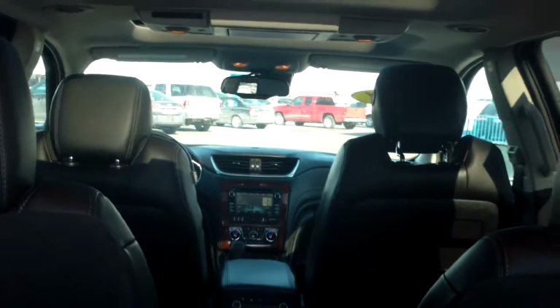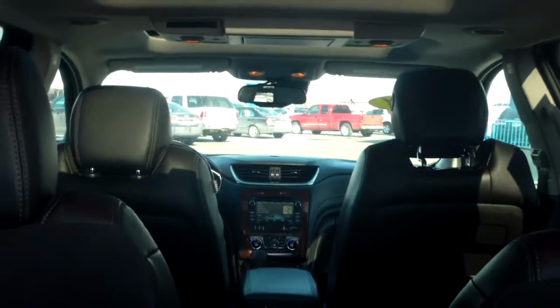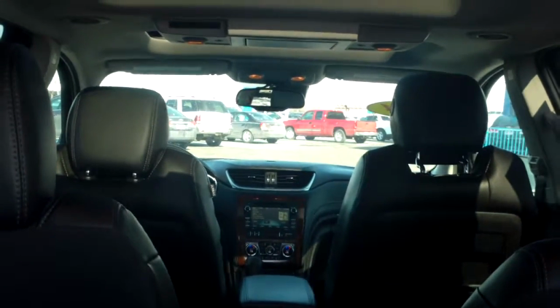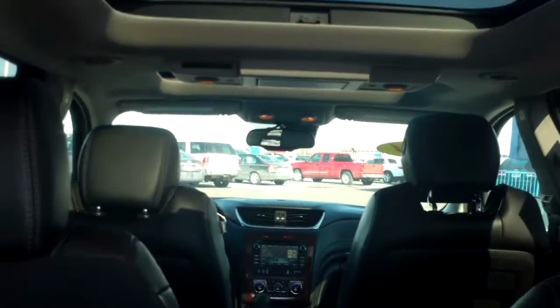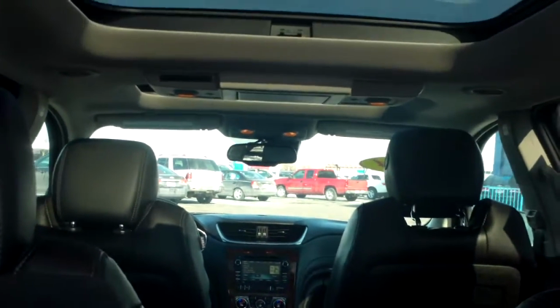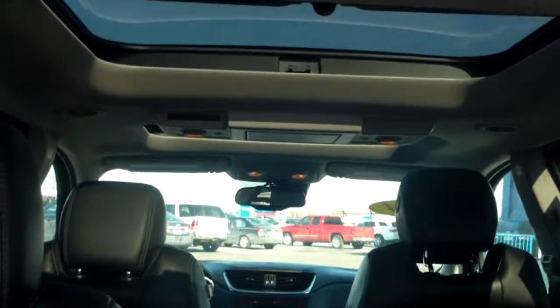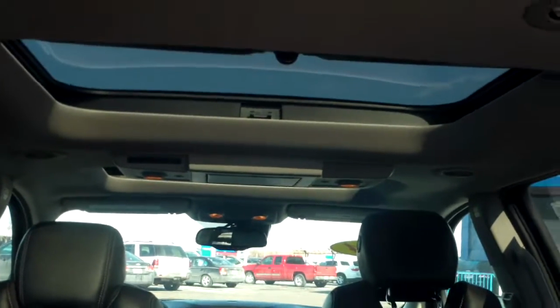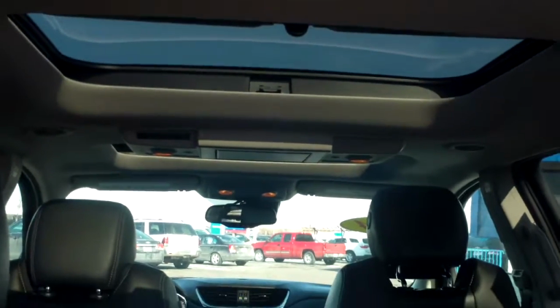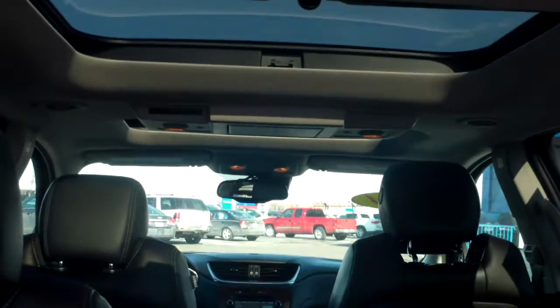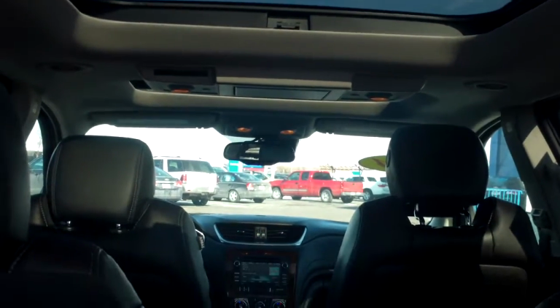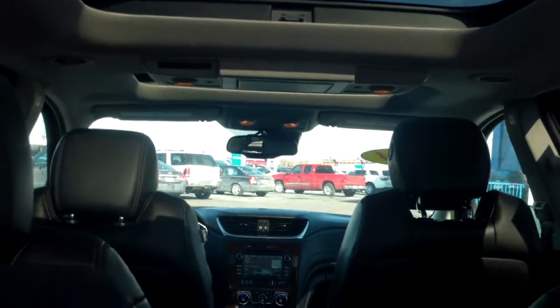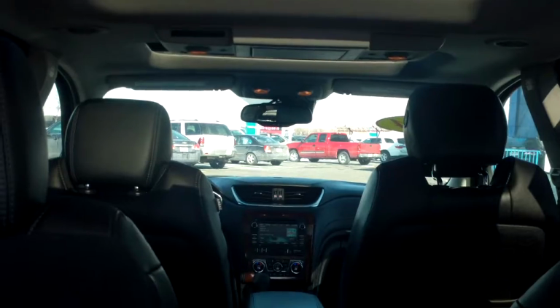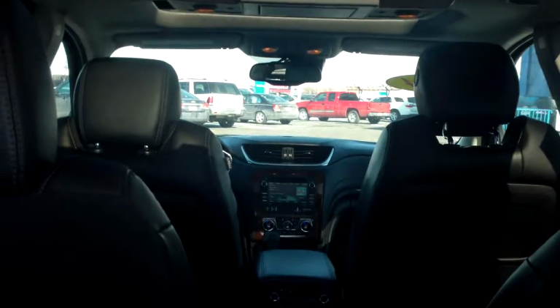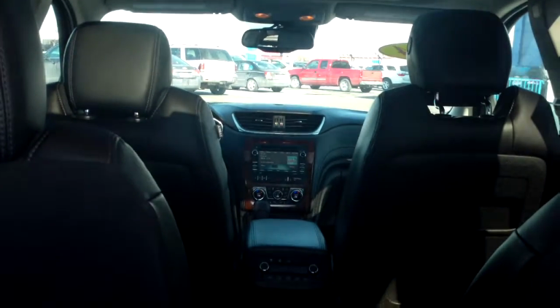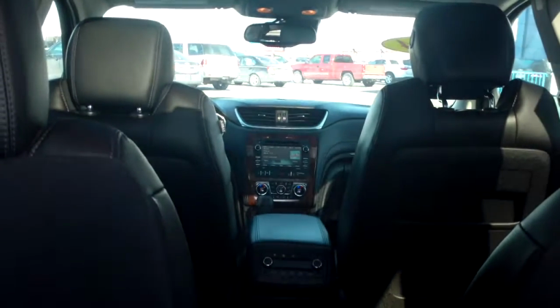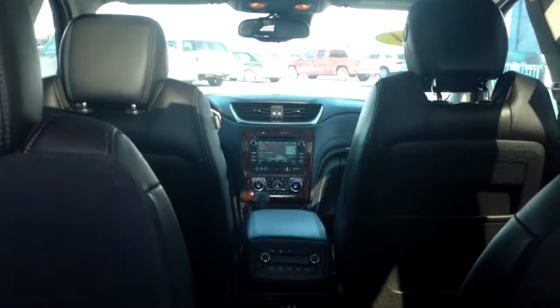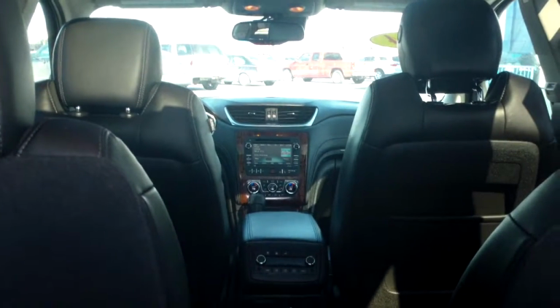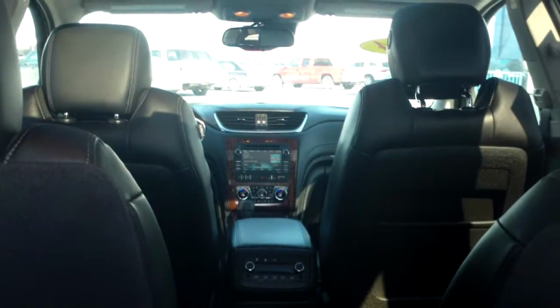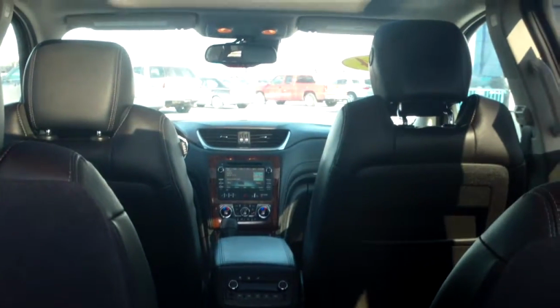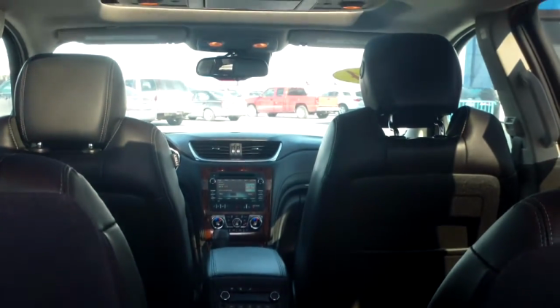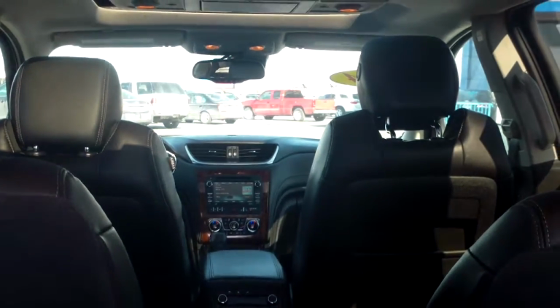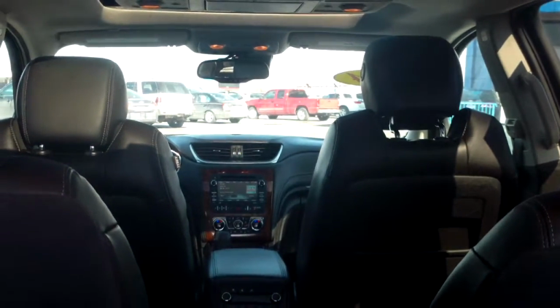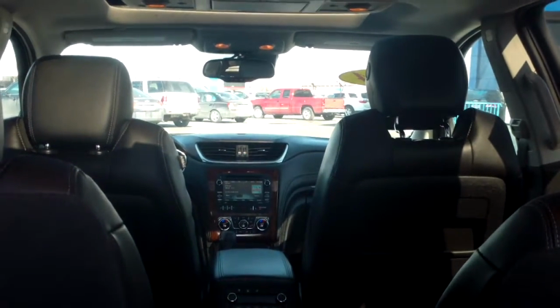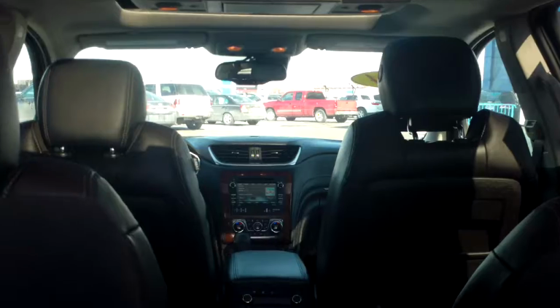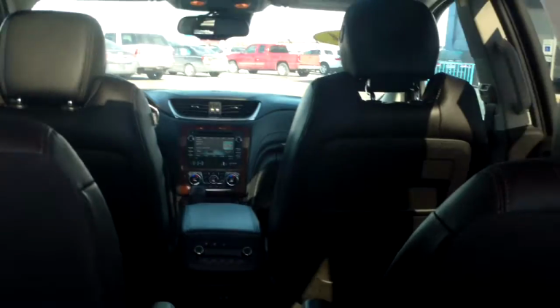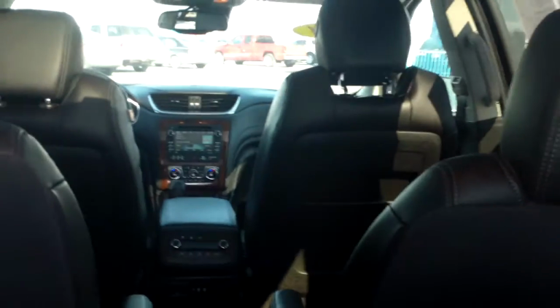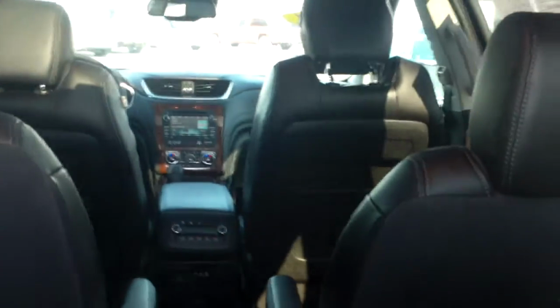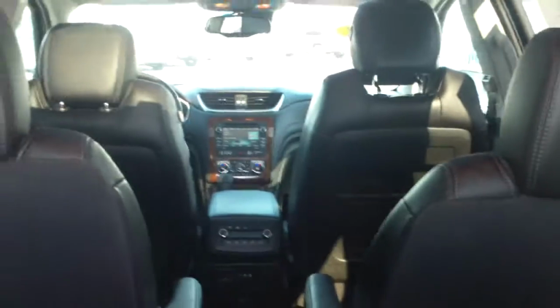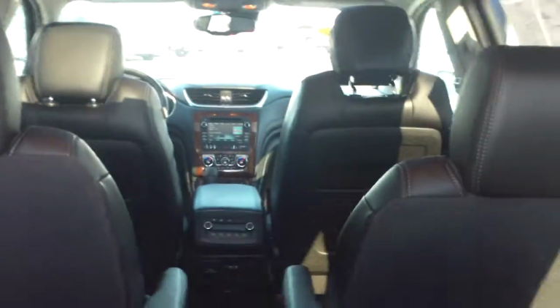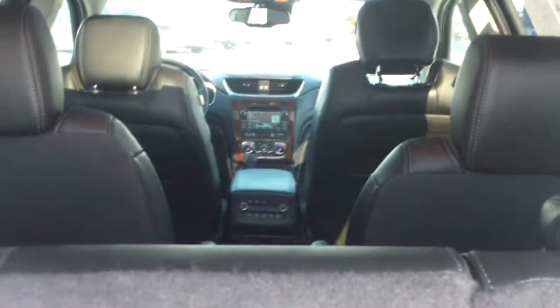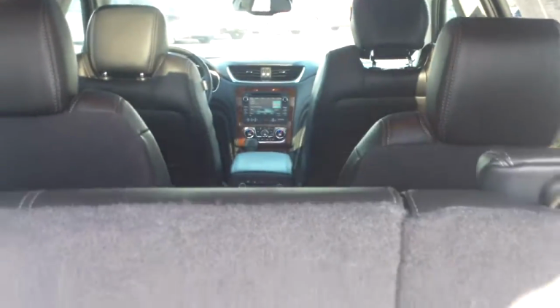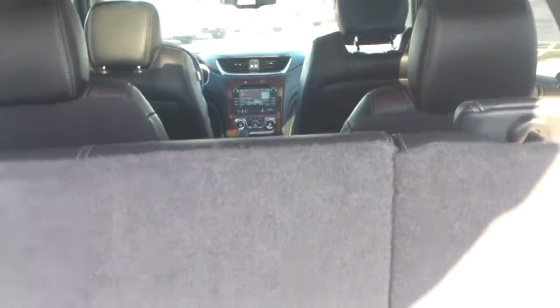It has the dual panoramic moonroofs — one in the rear seat, one in the front seat compartment — third row seating, rear DVD entertainment system. As you can see, four captain's chairs and a bench seat in the third row.